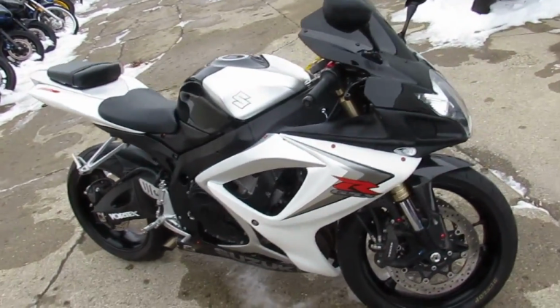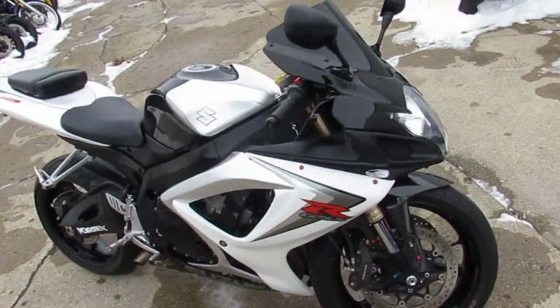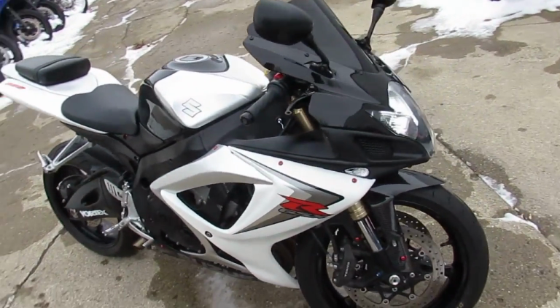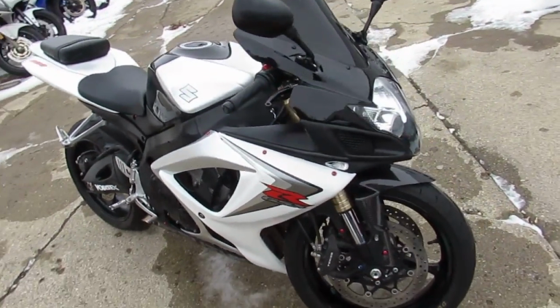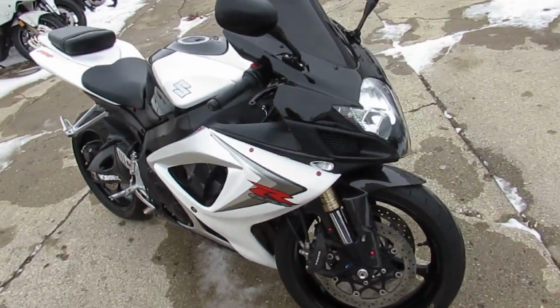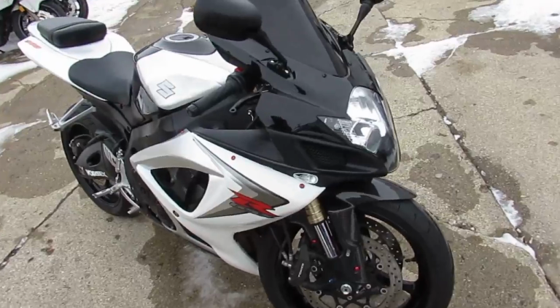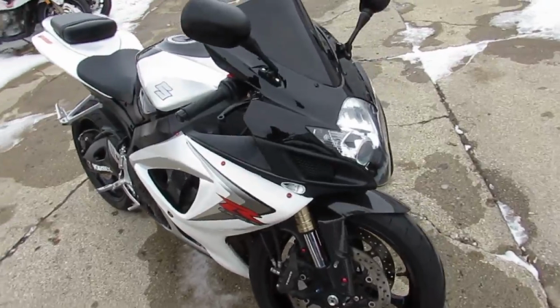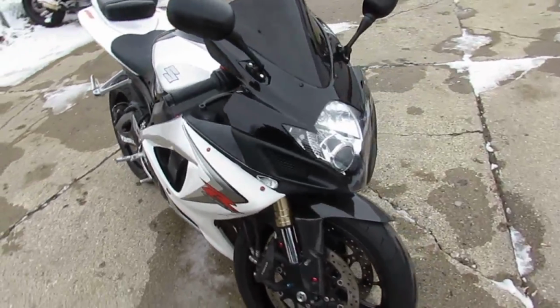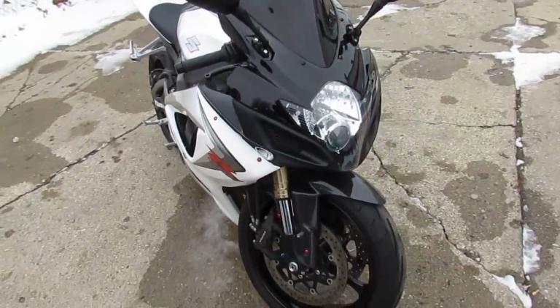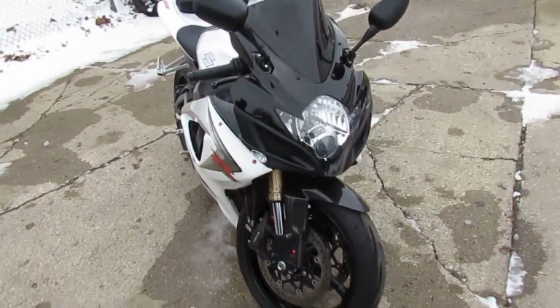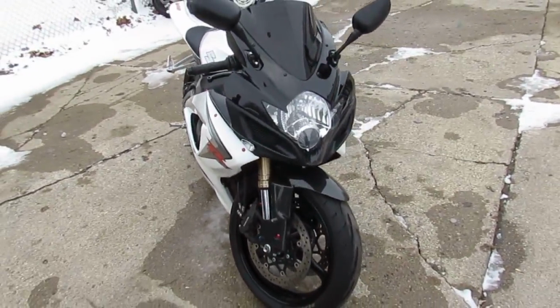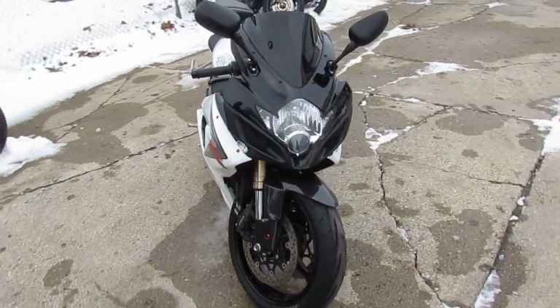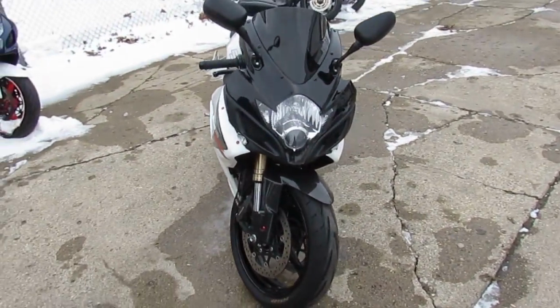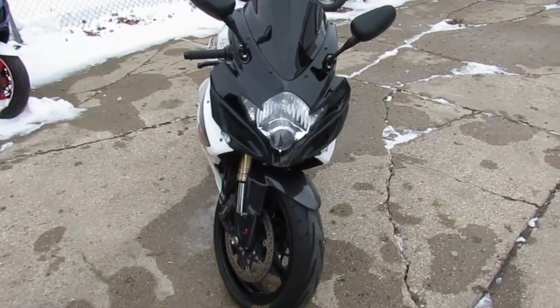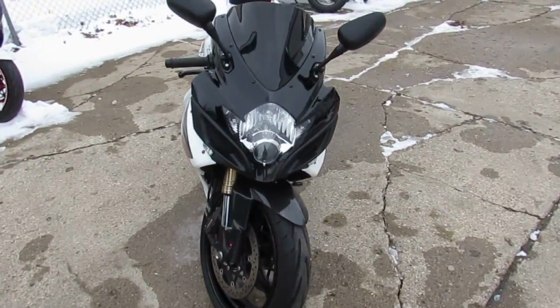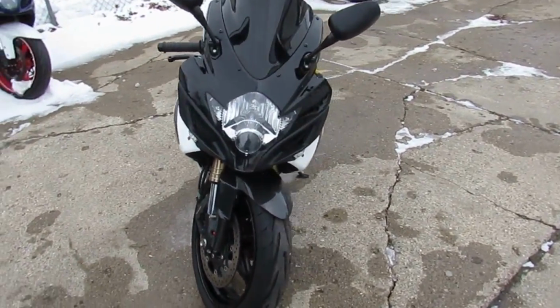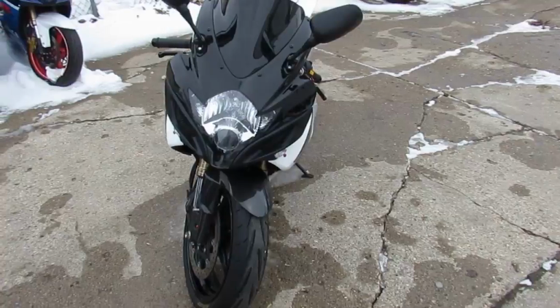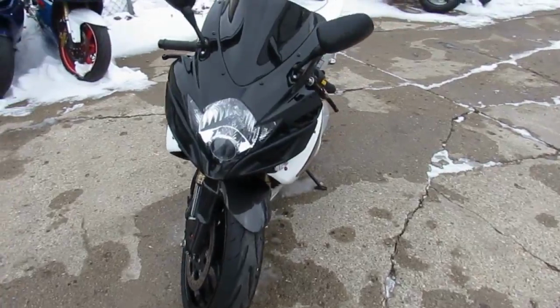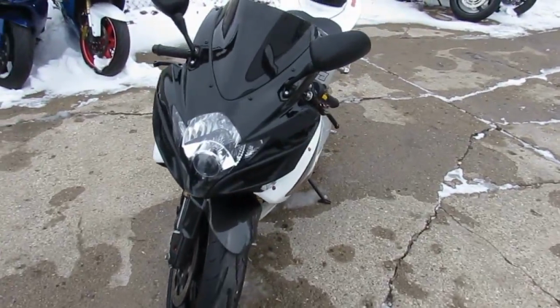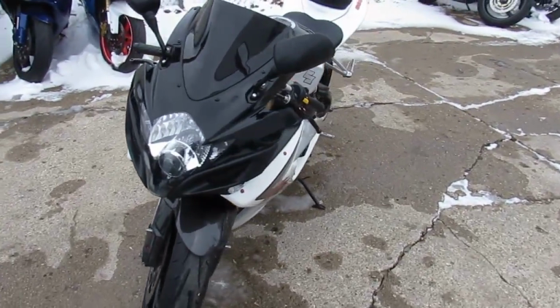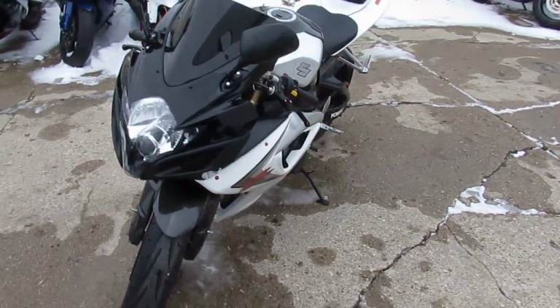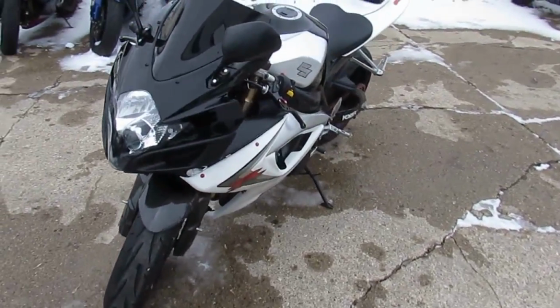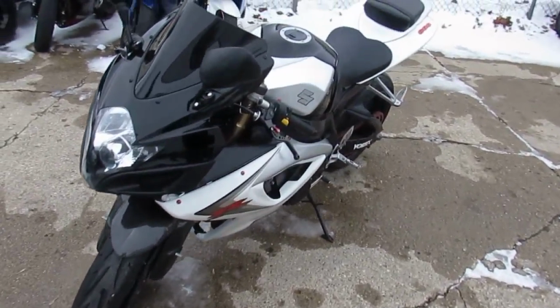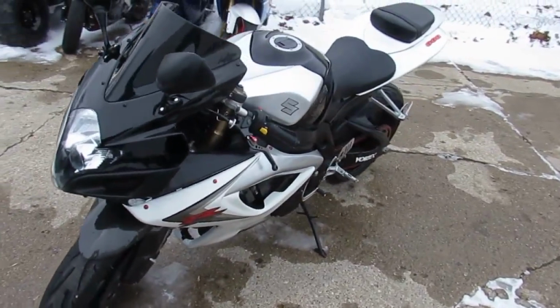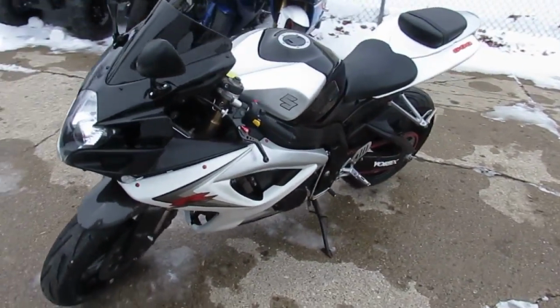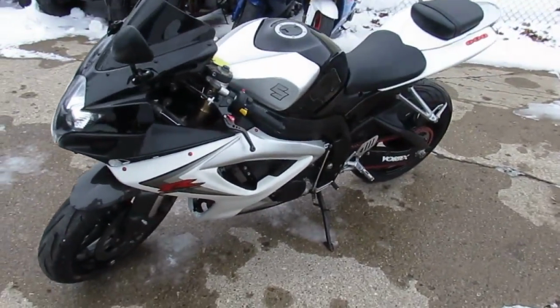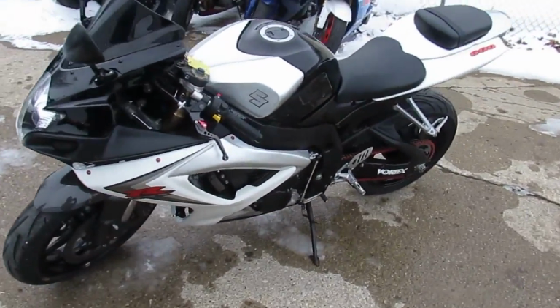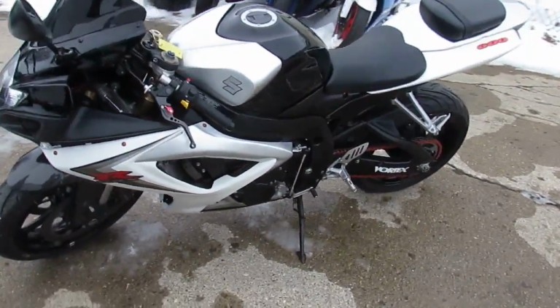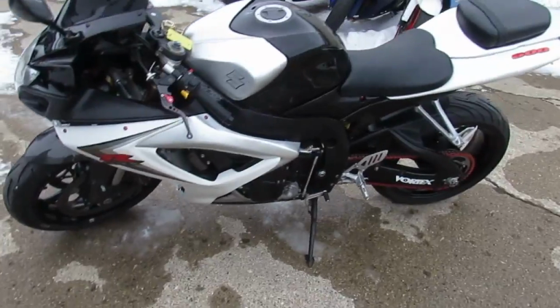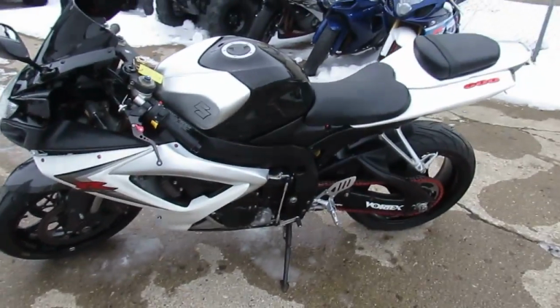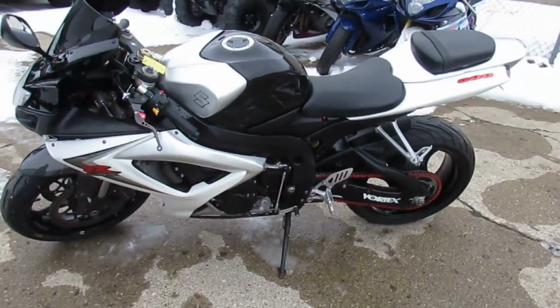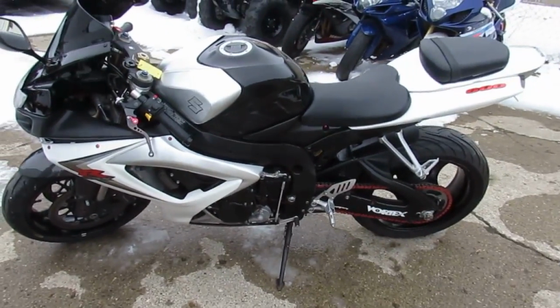Just in service at an authorized Suzuki dealership — inspected, all fluids changed, new tires, and includes a six month warranty. Don't miss this Gixxer 6 for only $59.99. Give us a call or visit the website, ApprovalPowerSports.com.